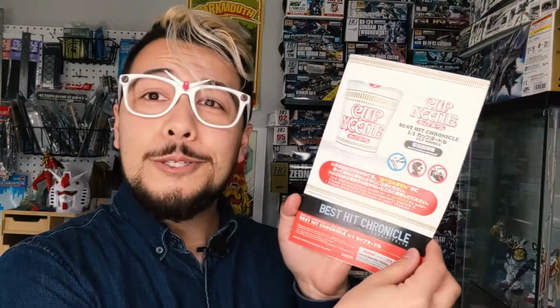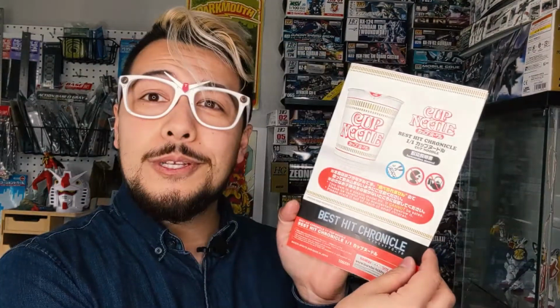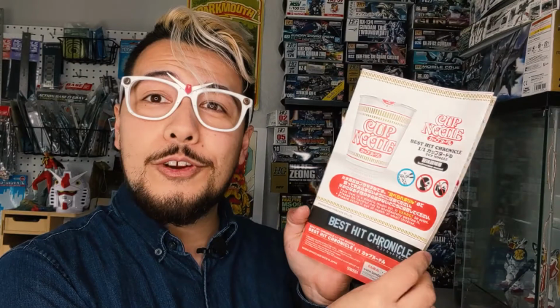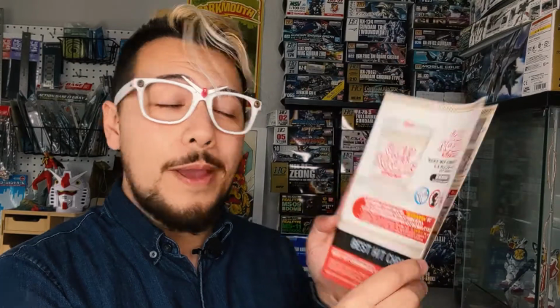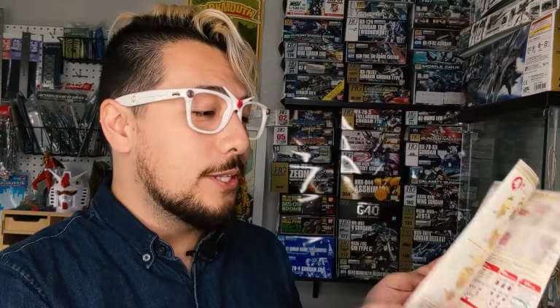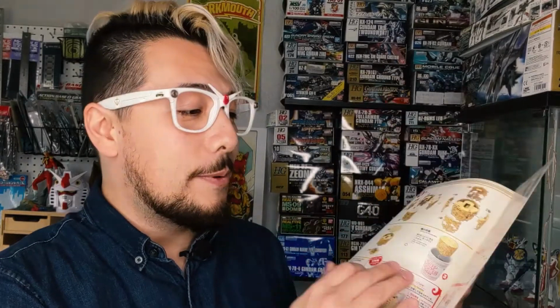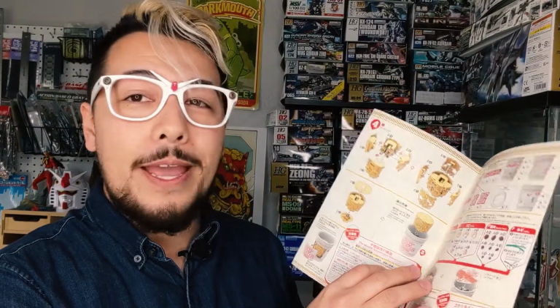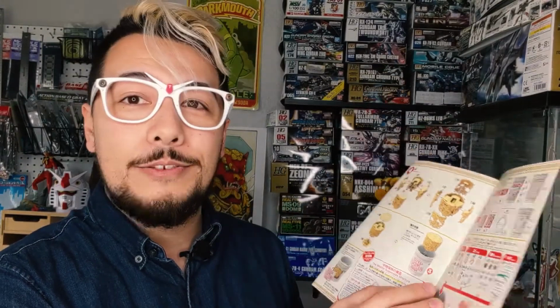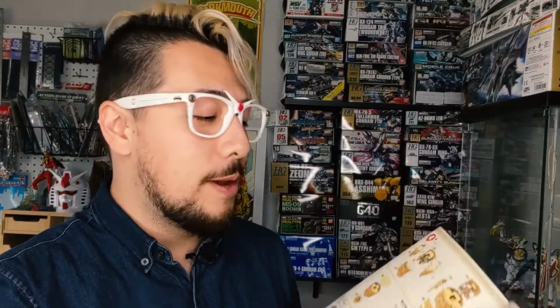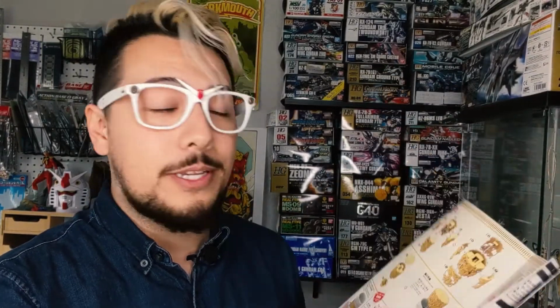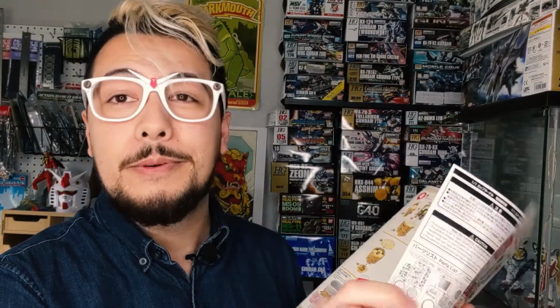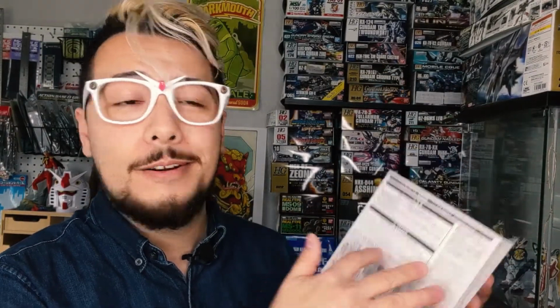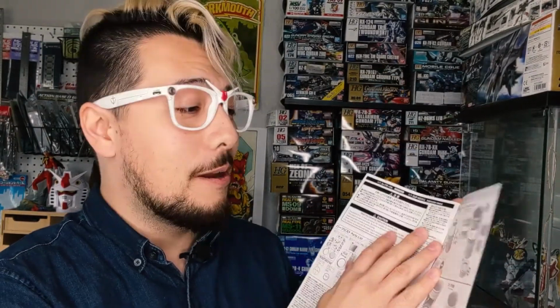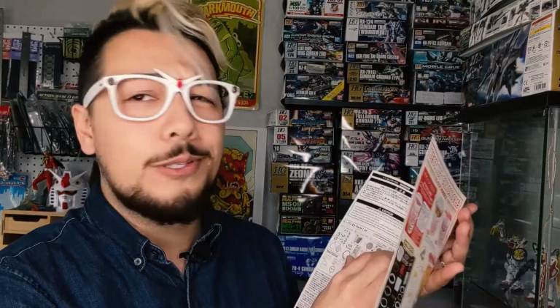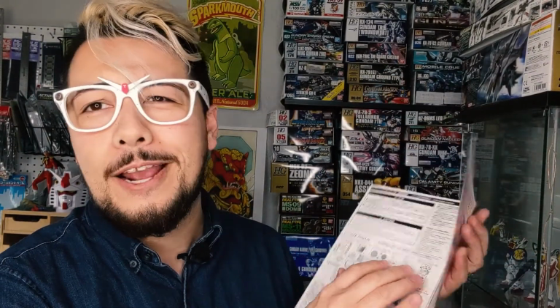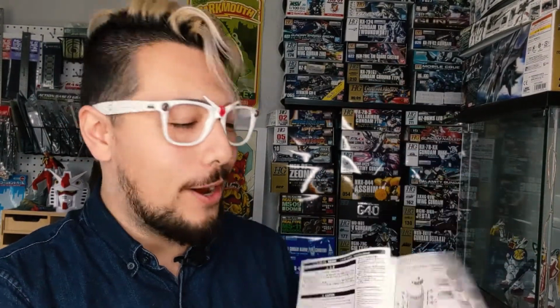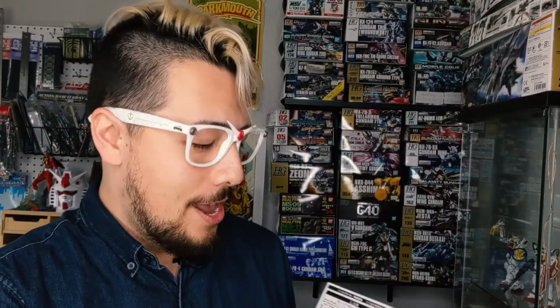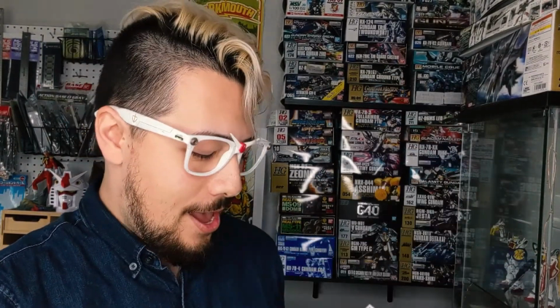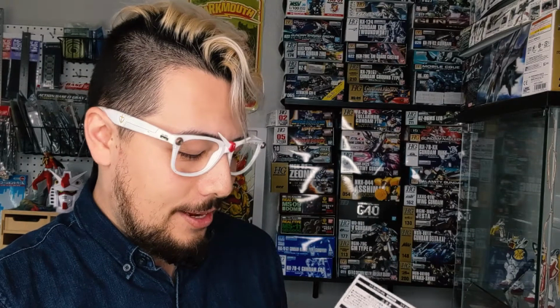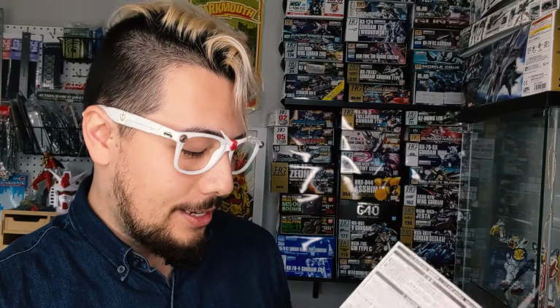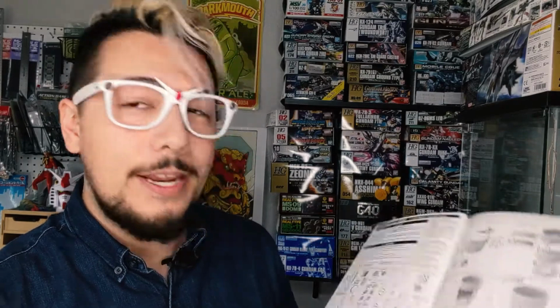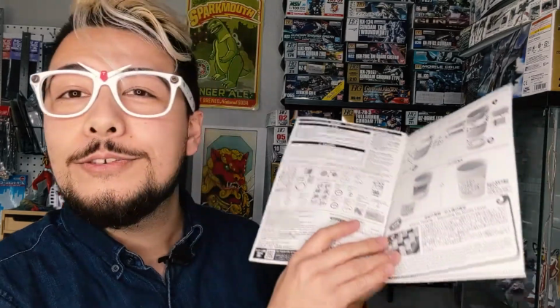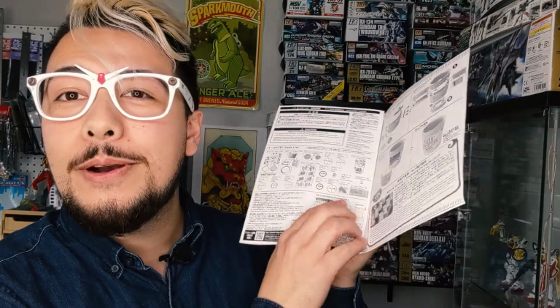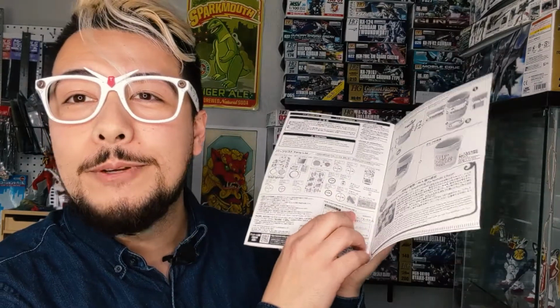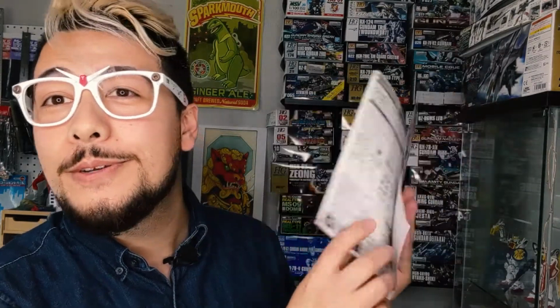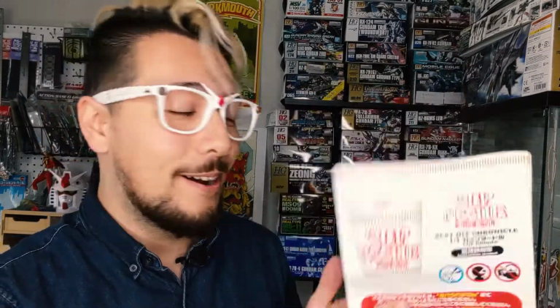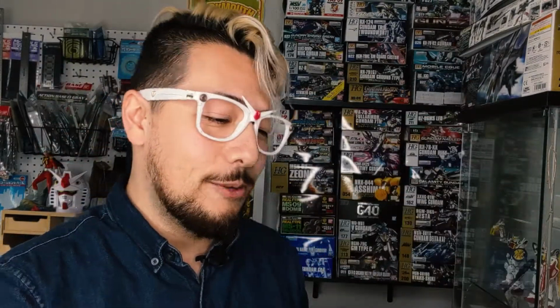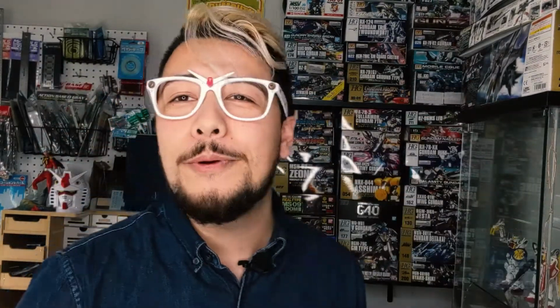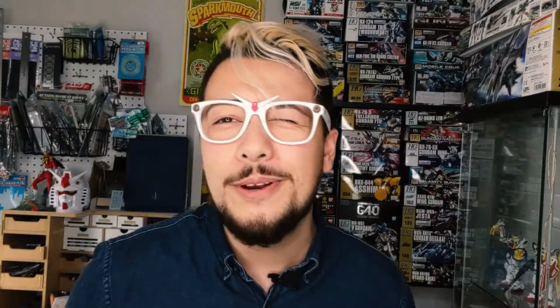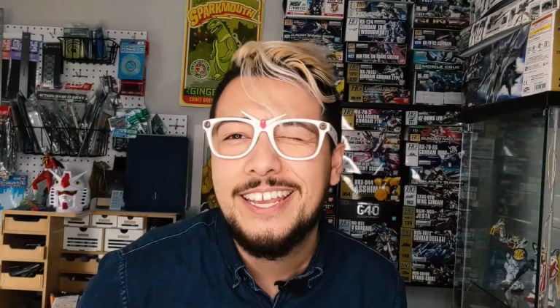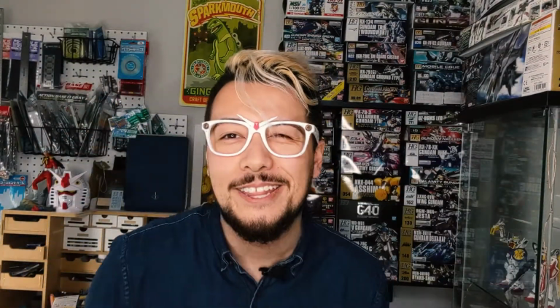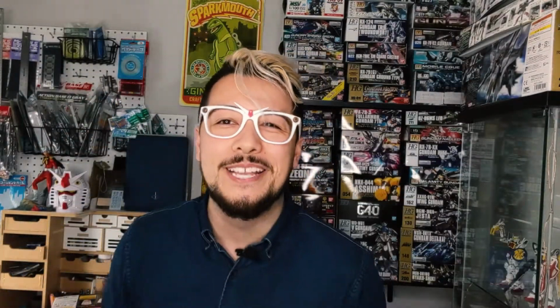There's an instruction manual — it's a typical Bandai instruction manual, it's got some color, it's got mostly black and white, and then it's got a little bit of history about Cup Noodles right there, which is a brand we don't really get in the West.